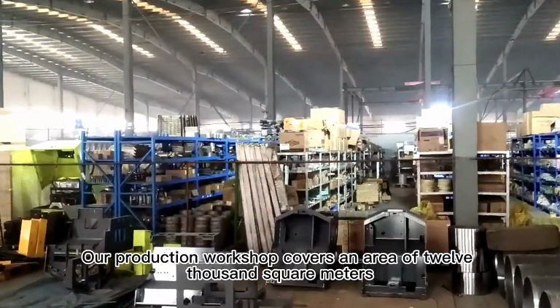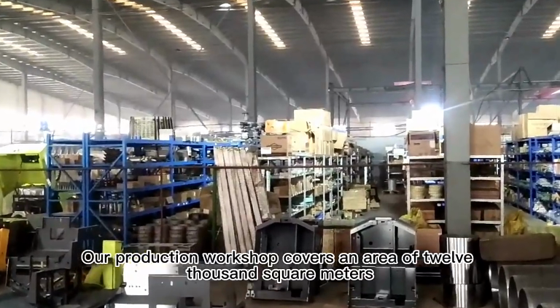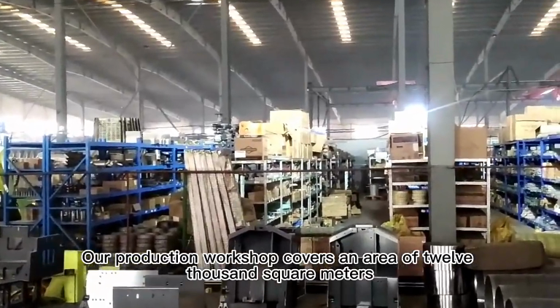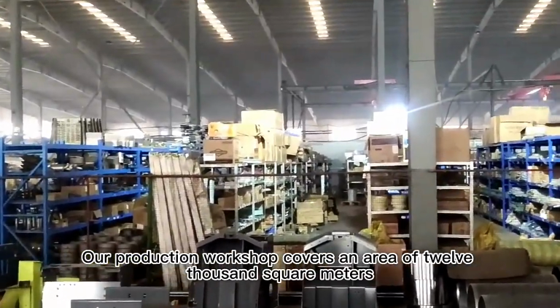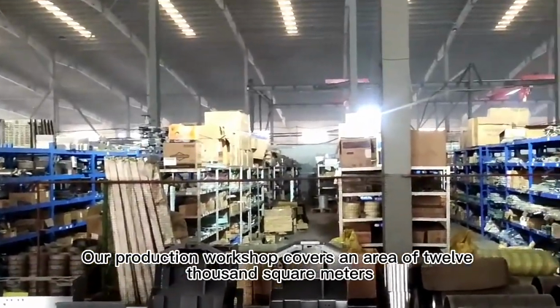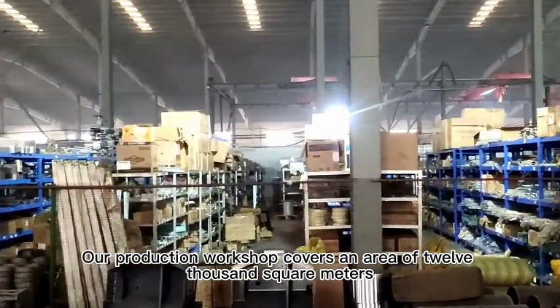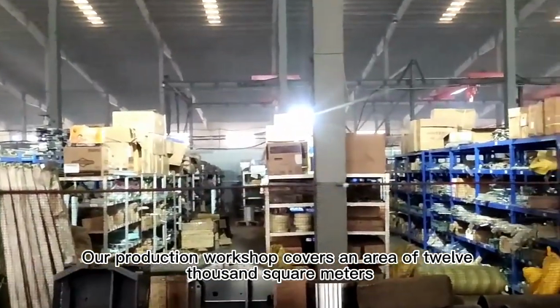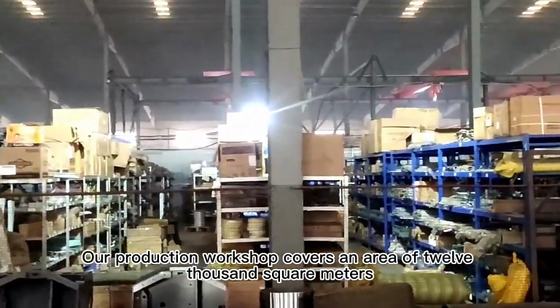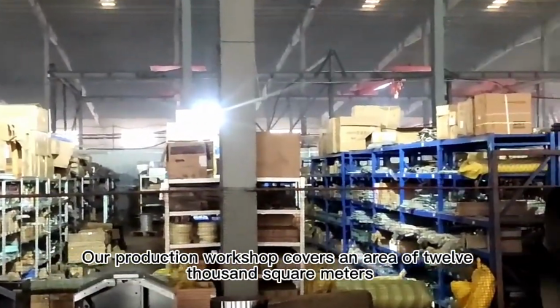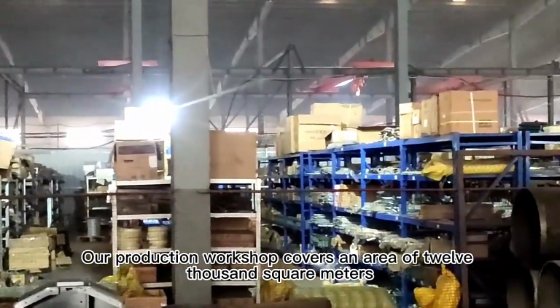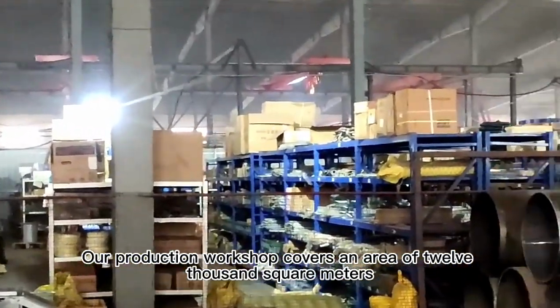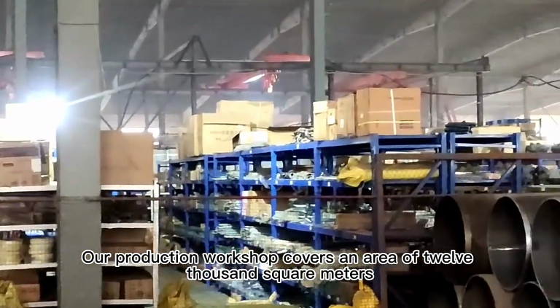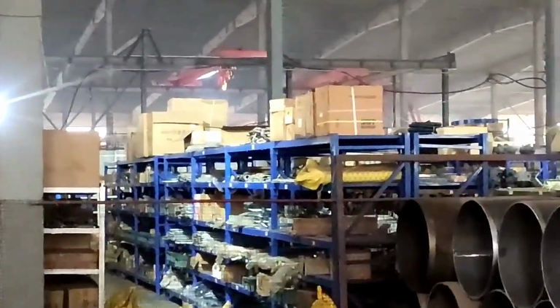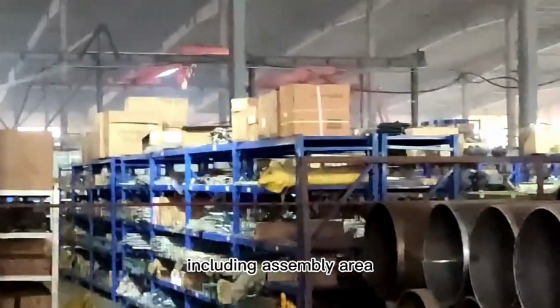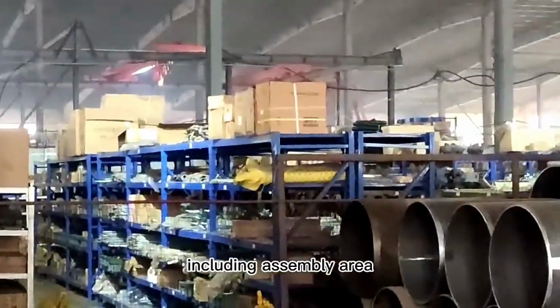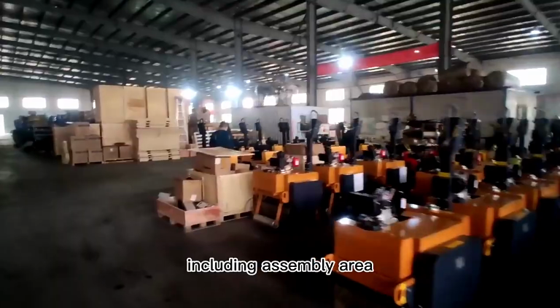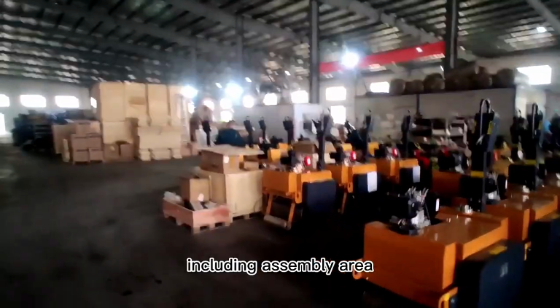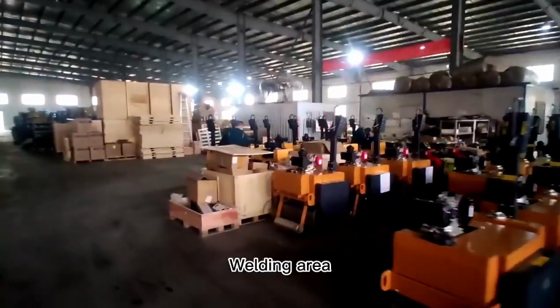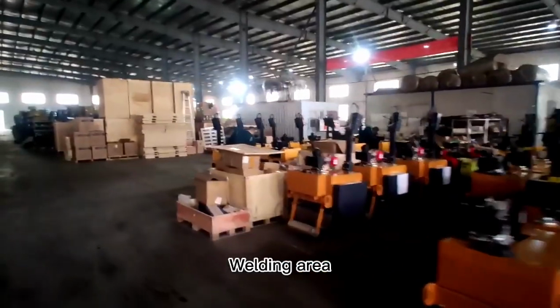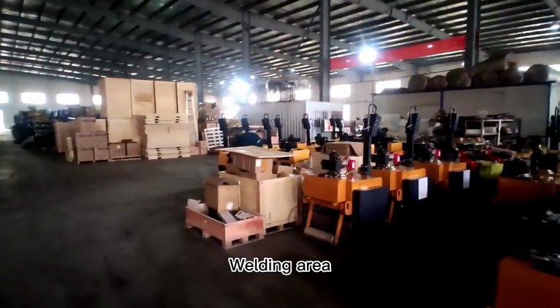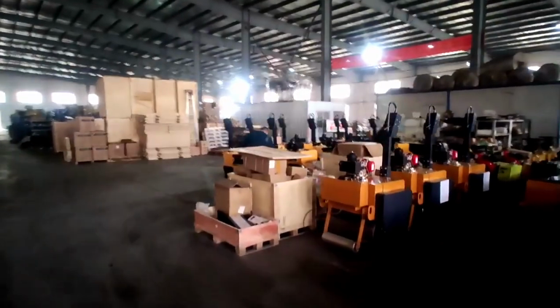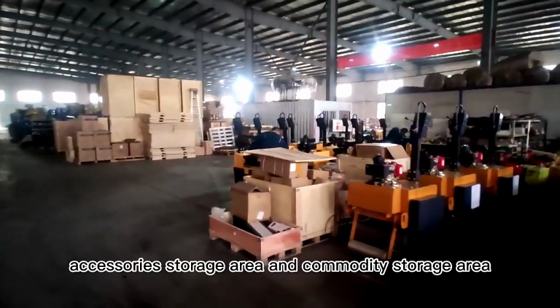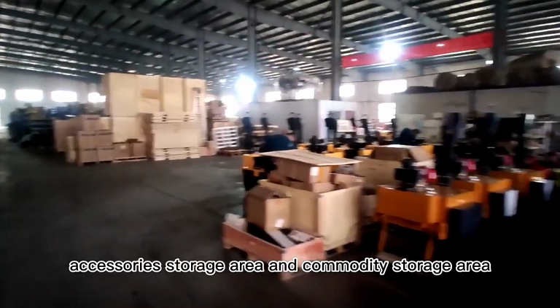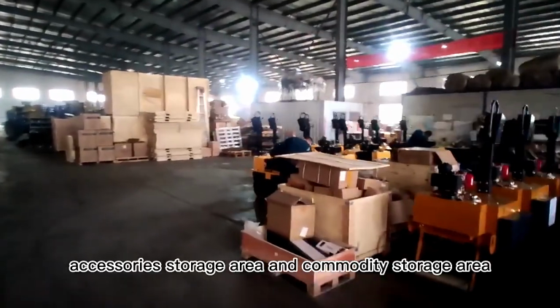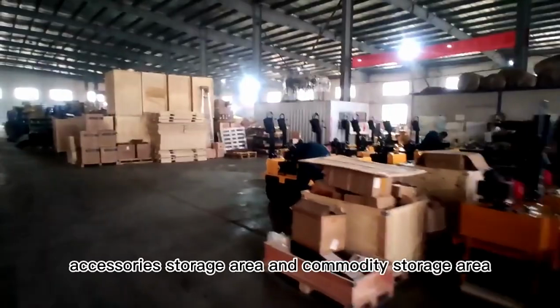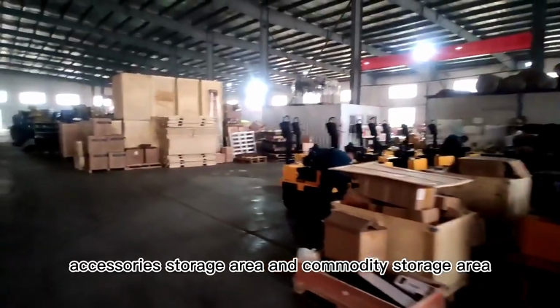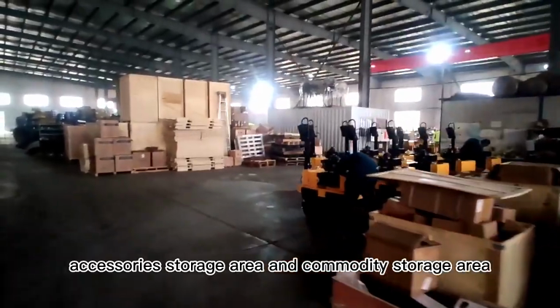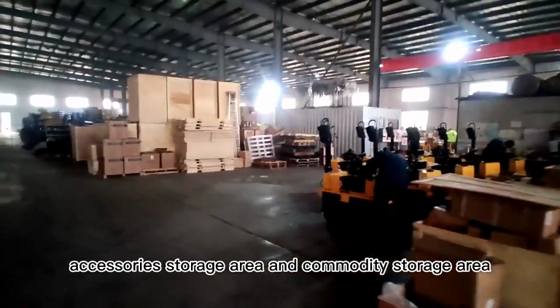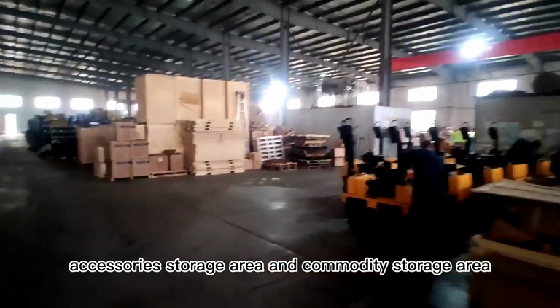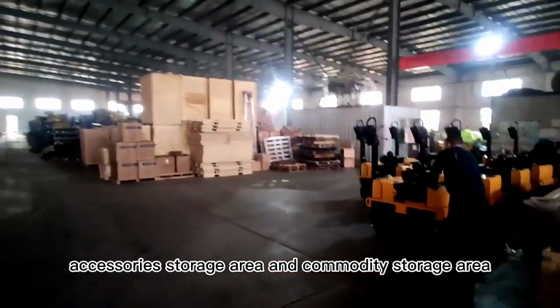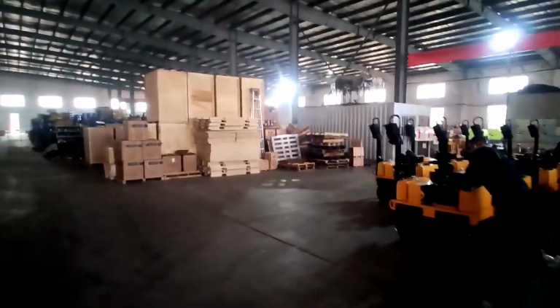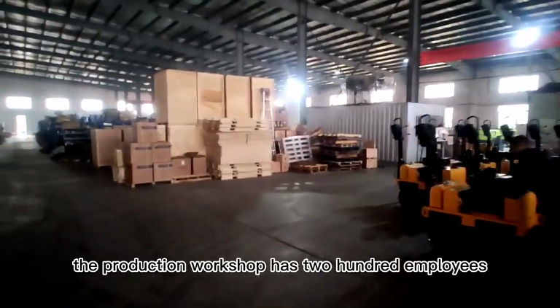Our production workshop covers an area of 12,000 square meters, including assembly area, welding area, accessories storage area, and commodity storage area.